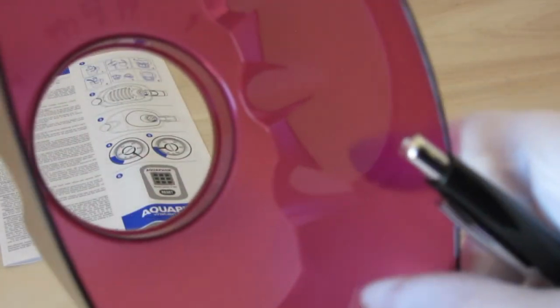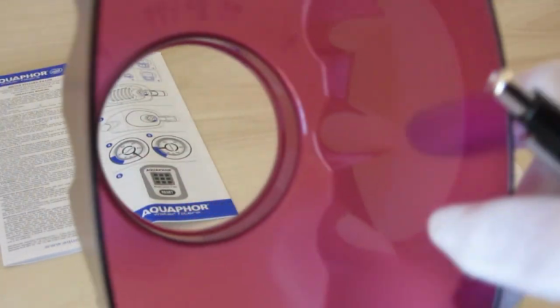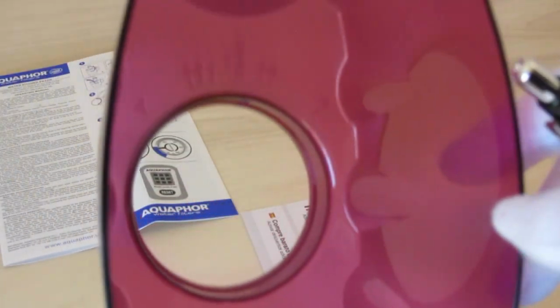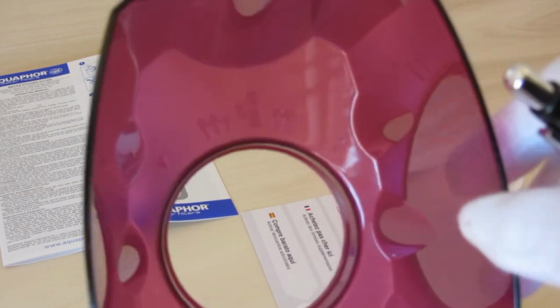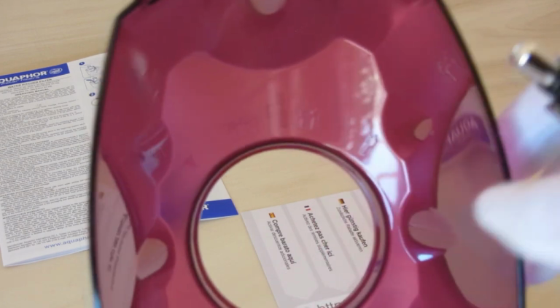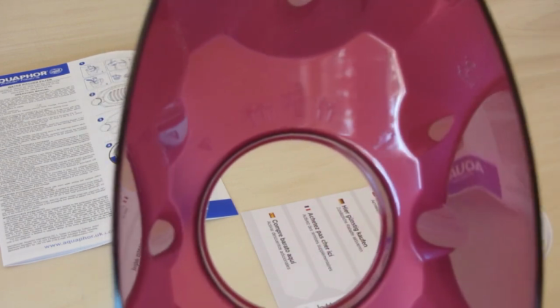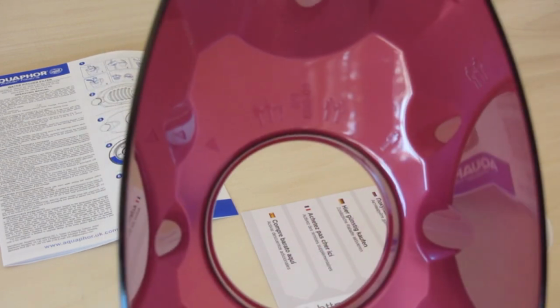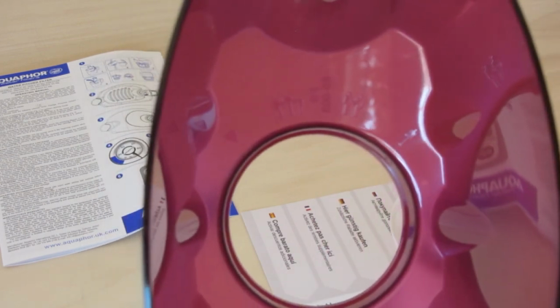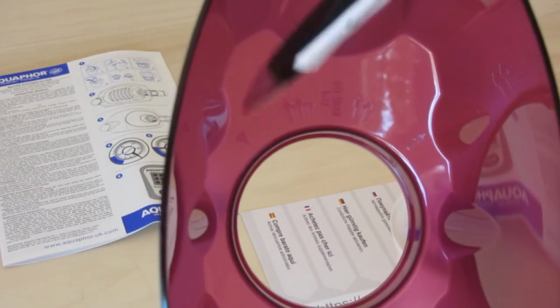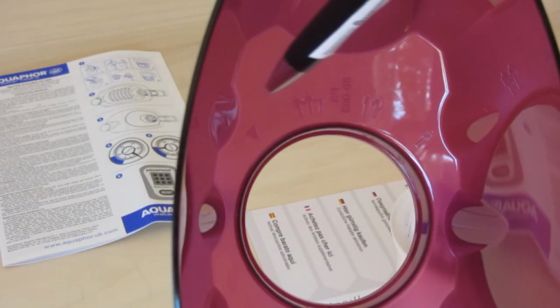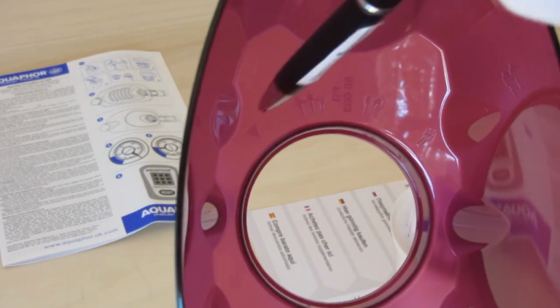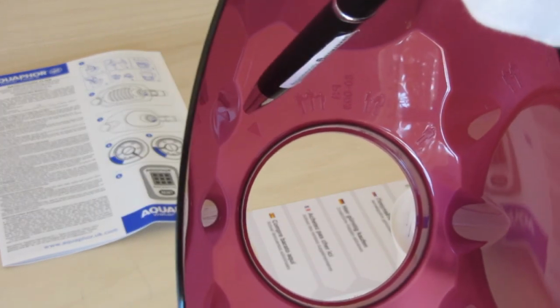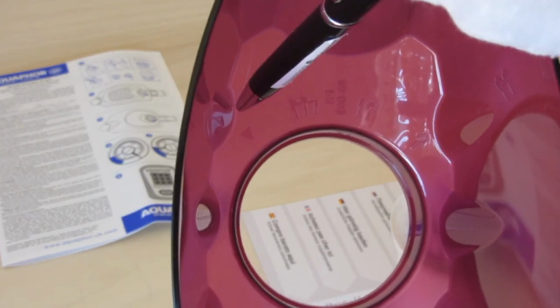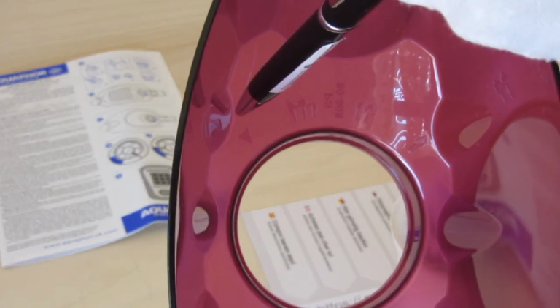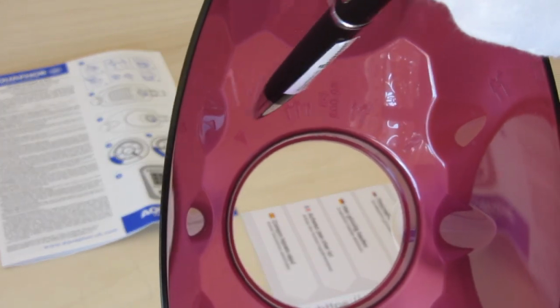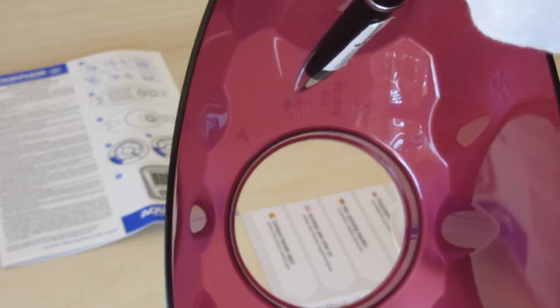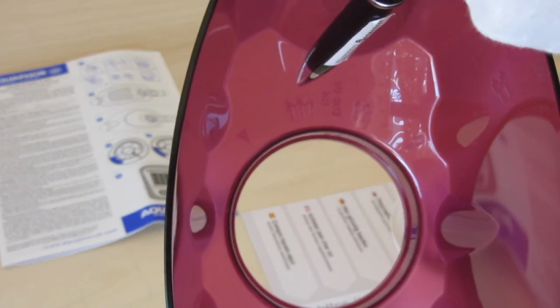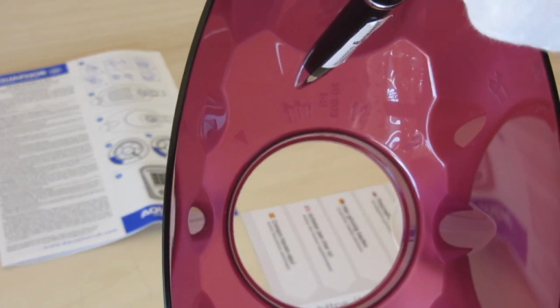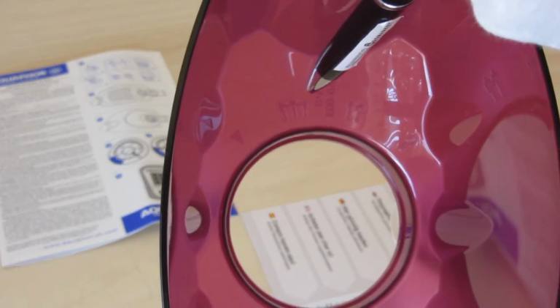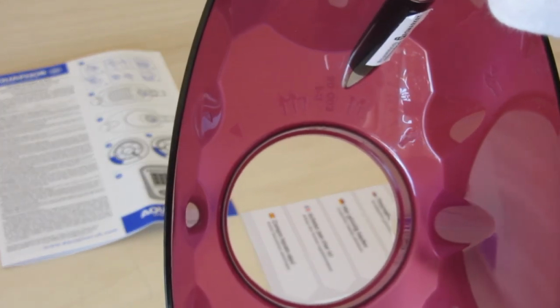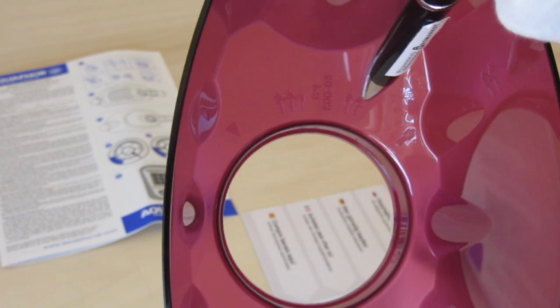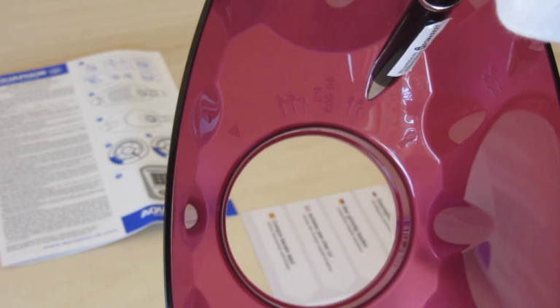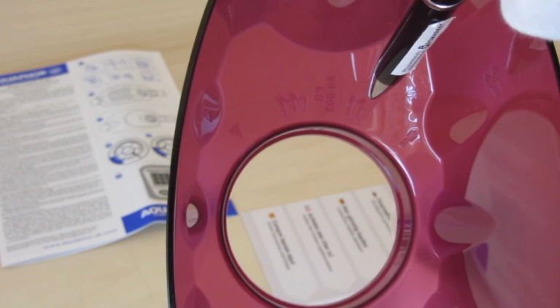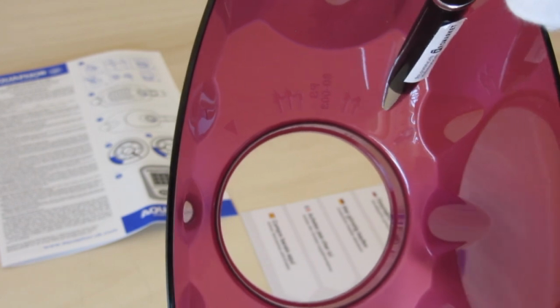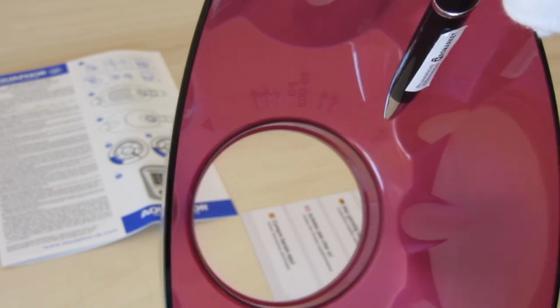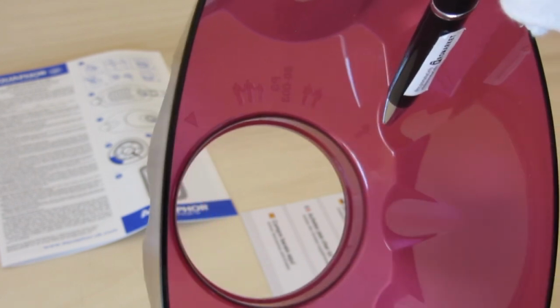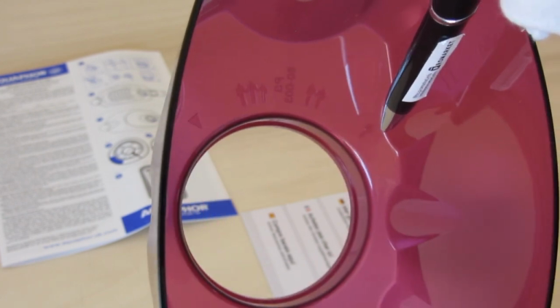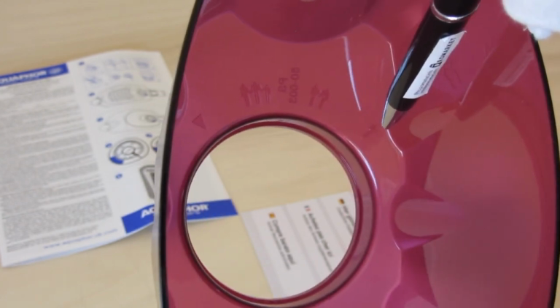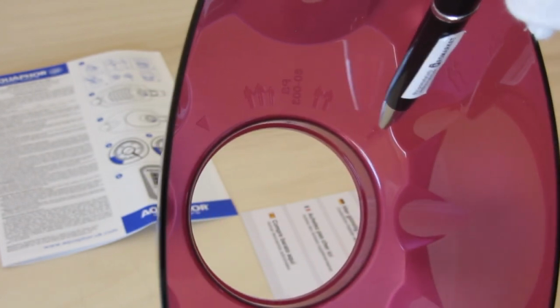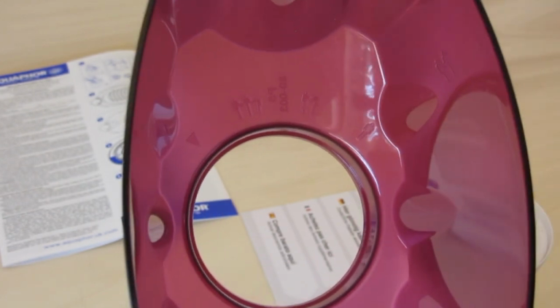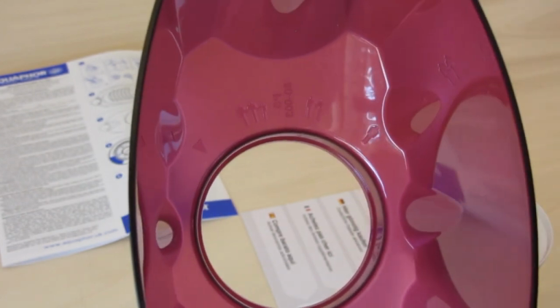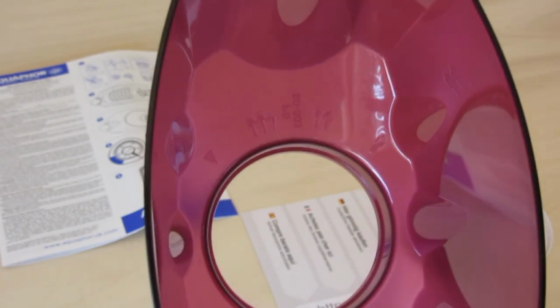An icon with three people will indicate the month of the next replacement for high water consumption, an icon with two people for average consumption, and an icon with one person for low water consumption.